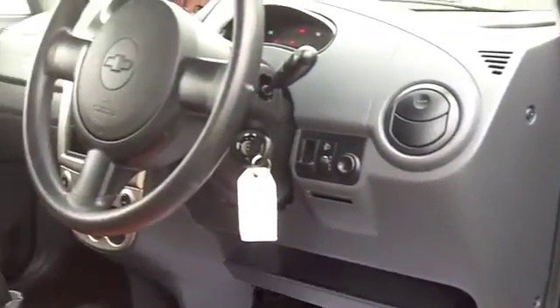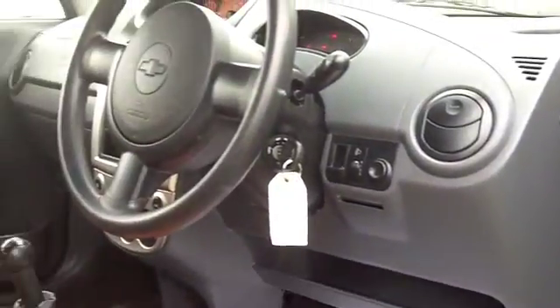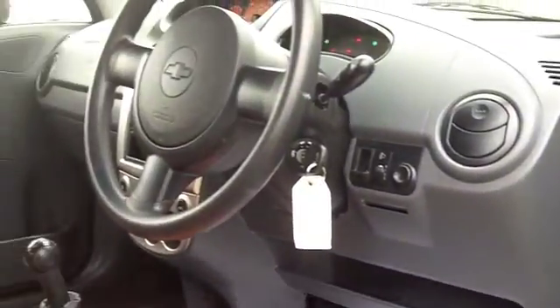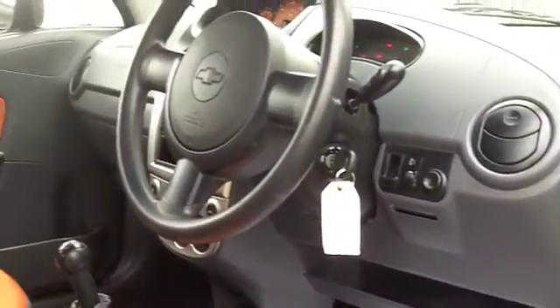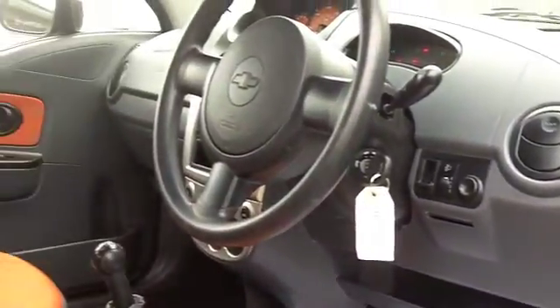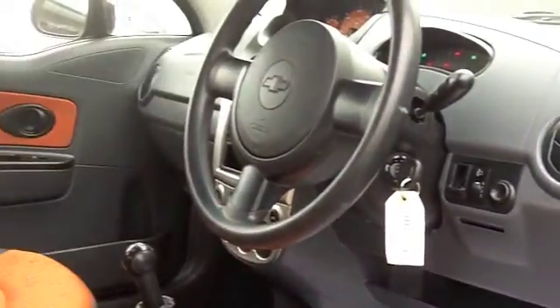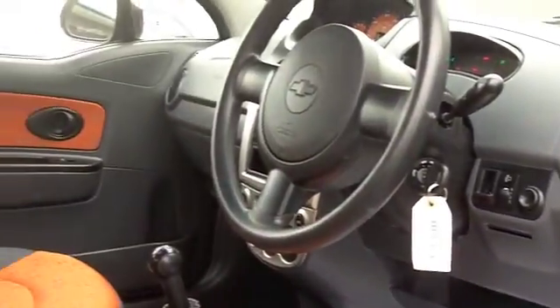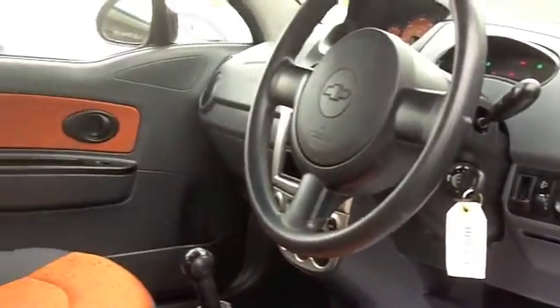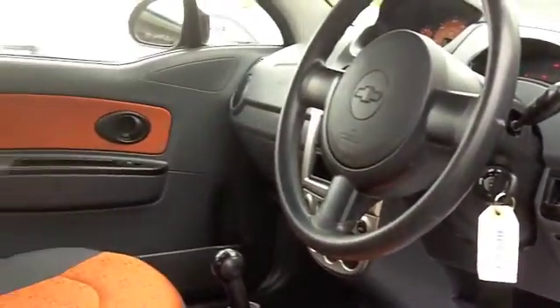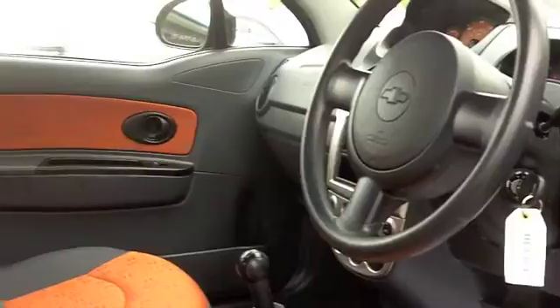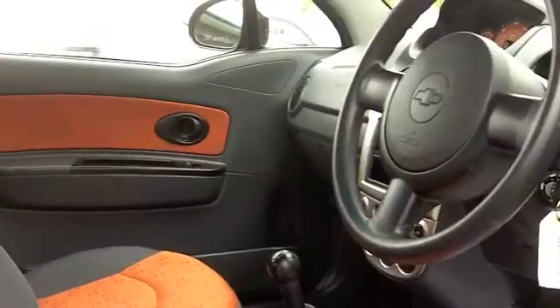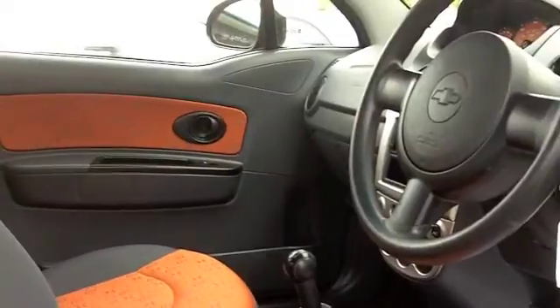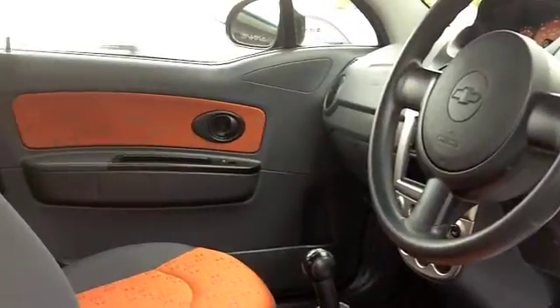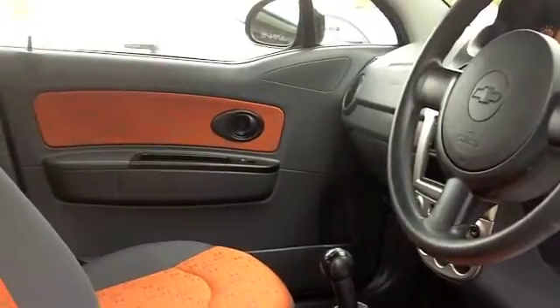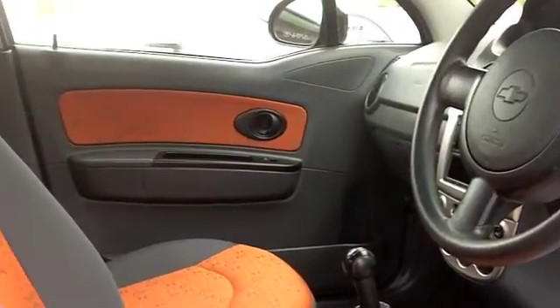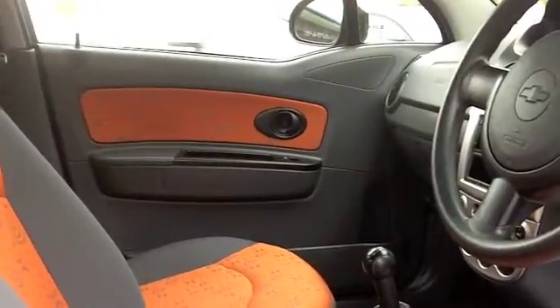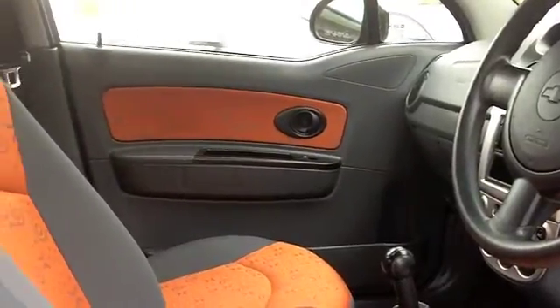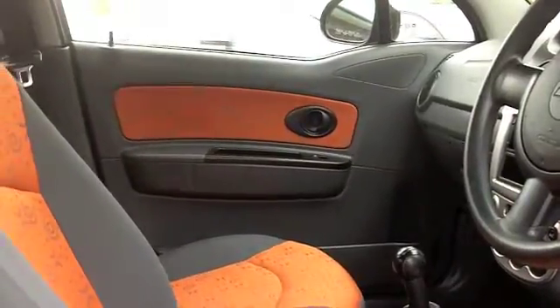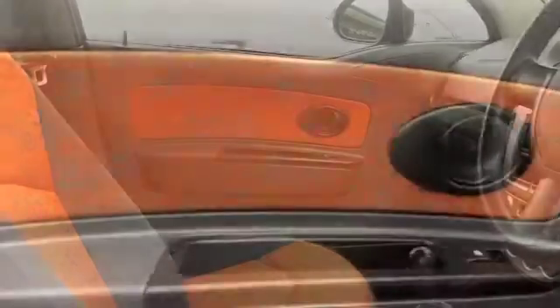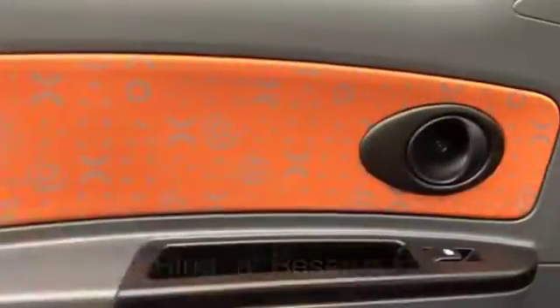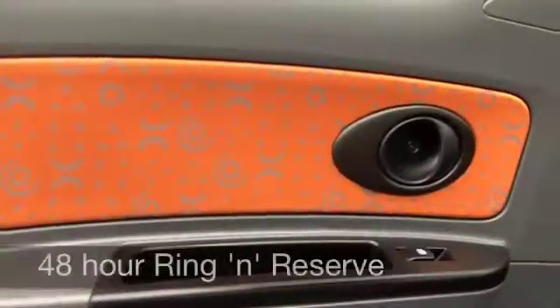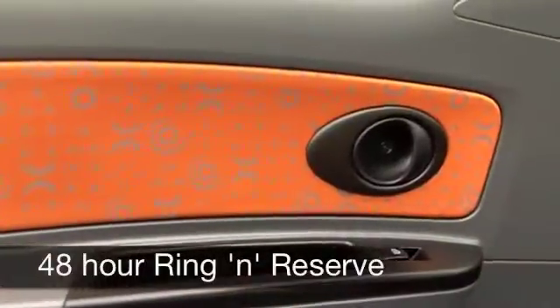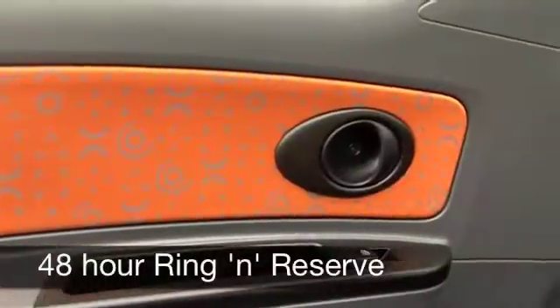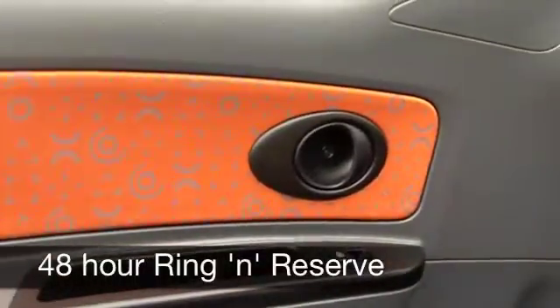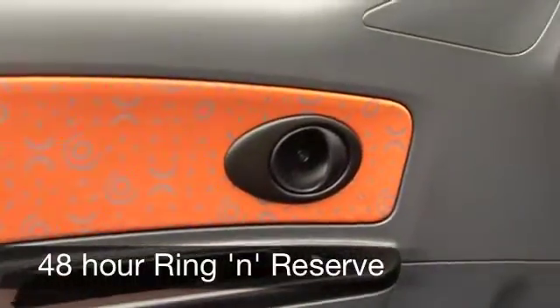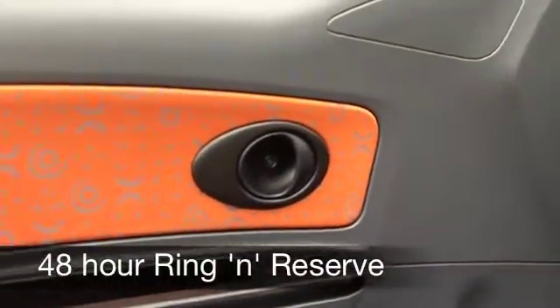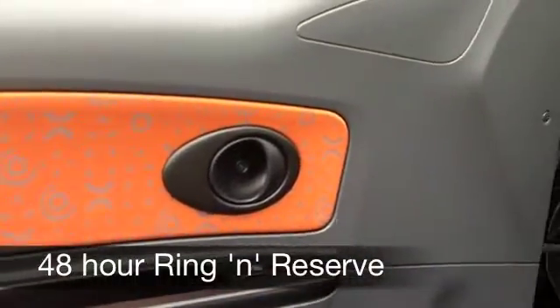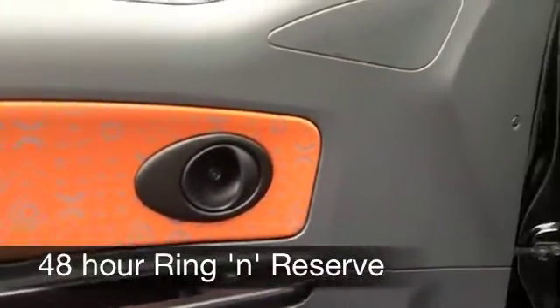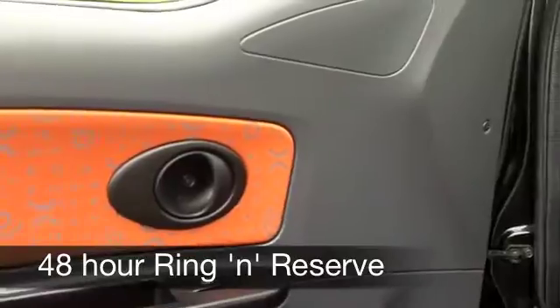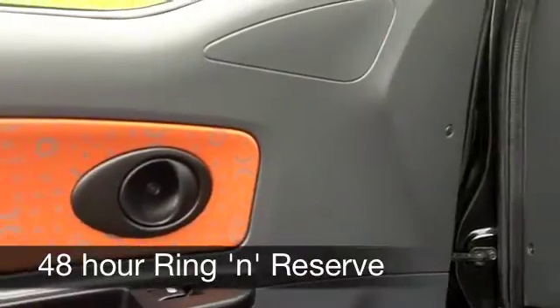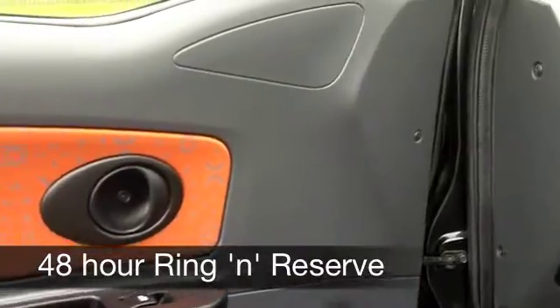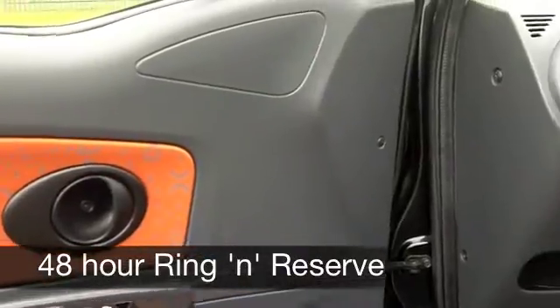You've got all the usual refinements like remote central locking, electric windows, twin airbags, aircon, and a CD player as well.